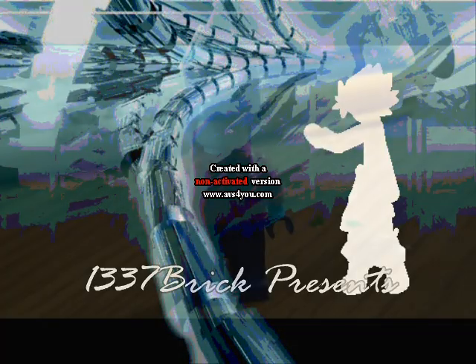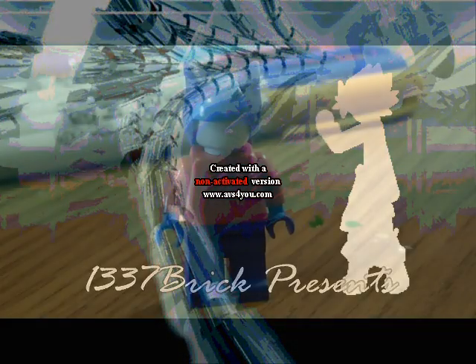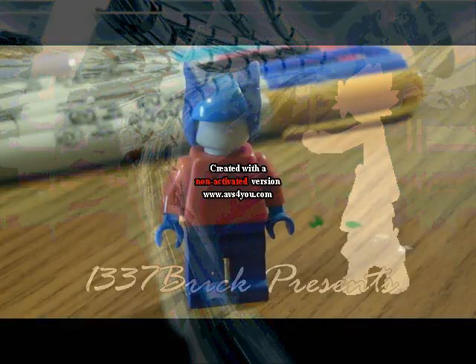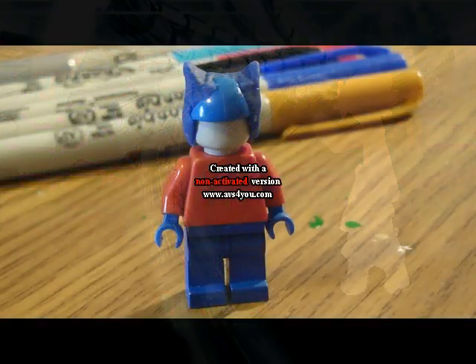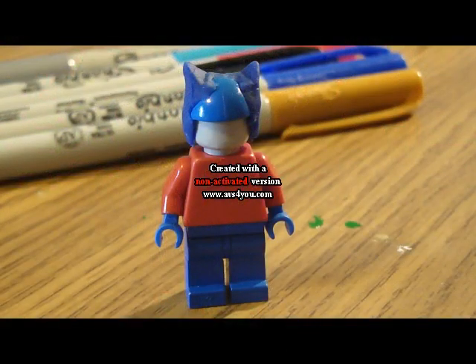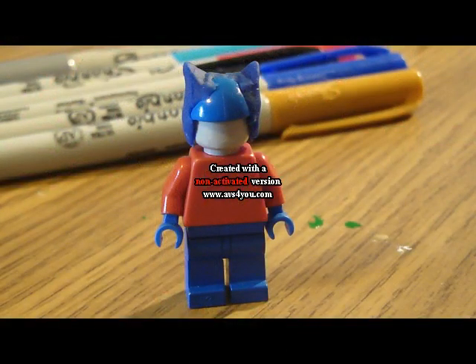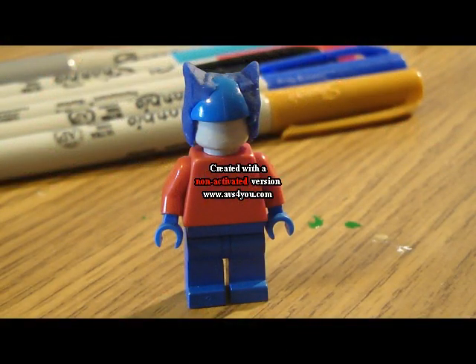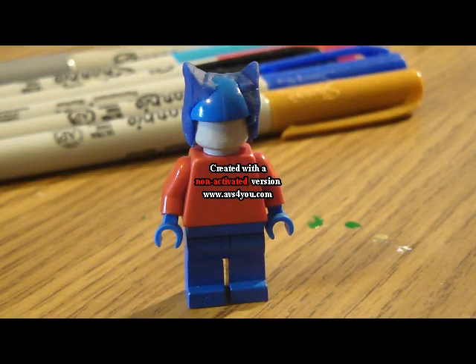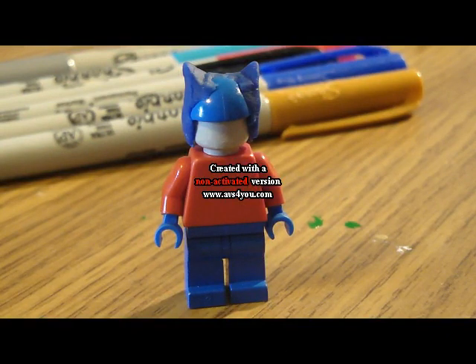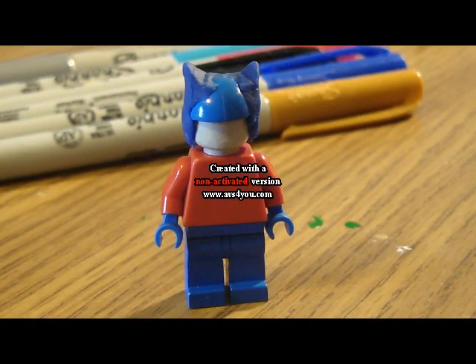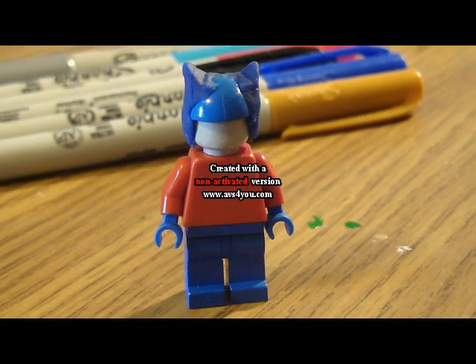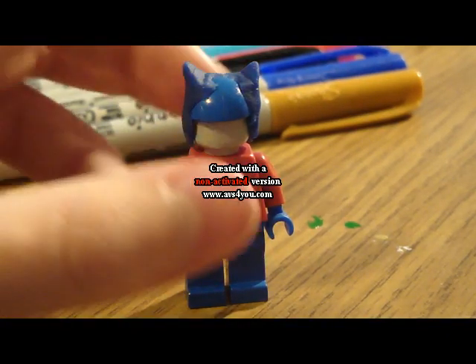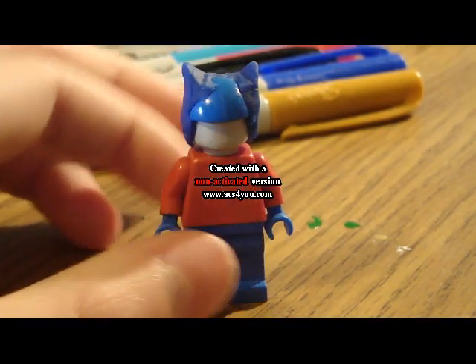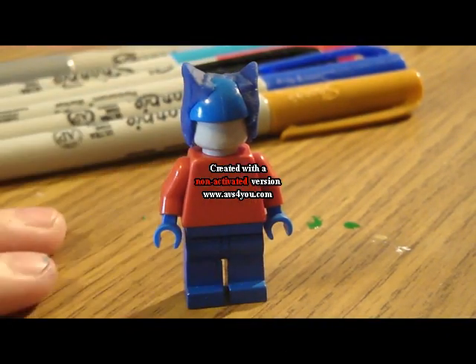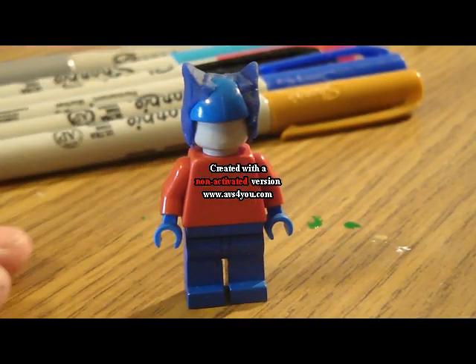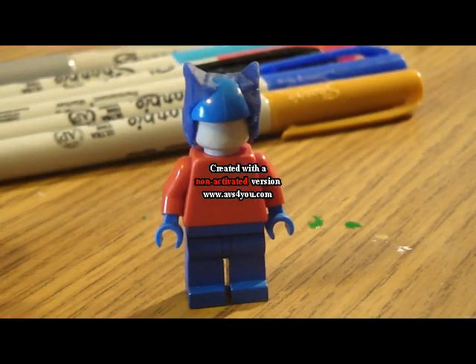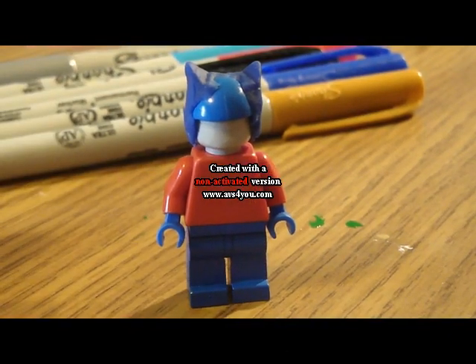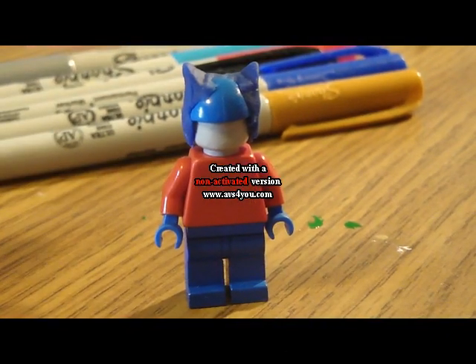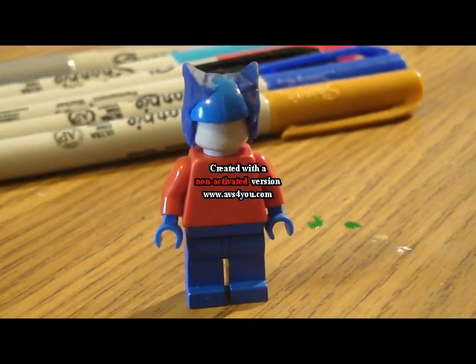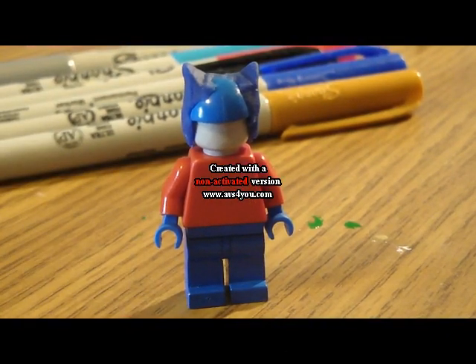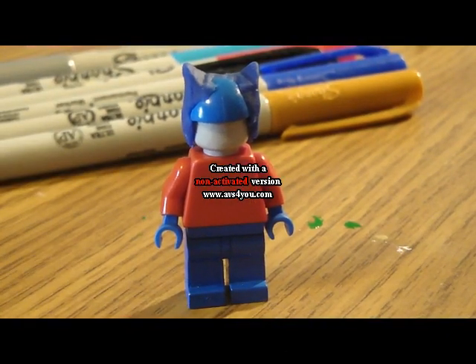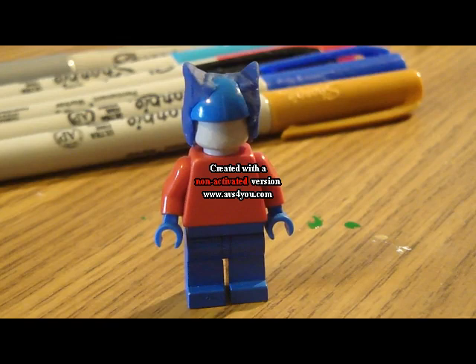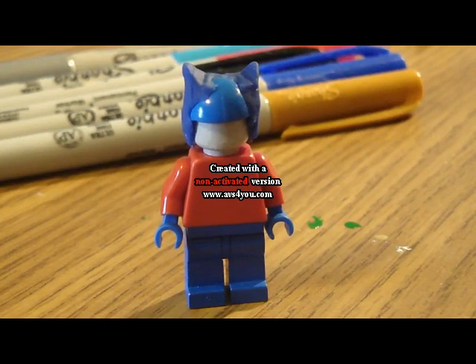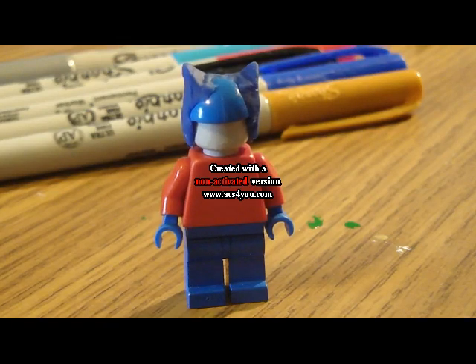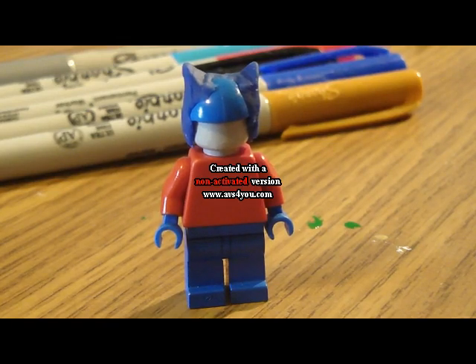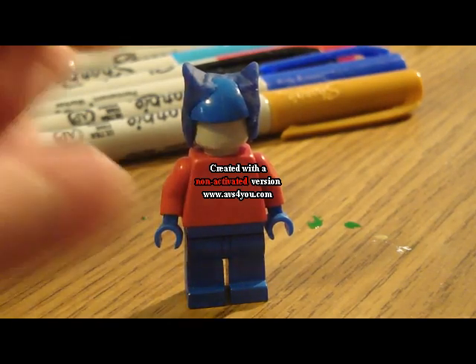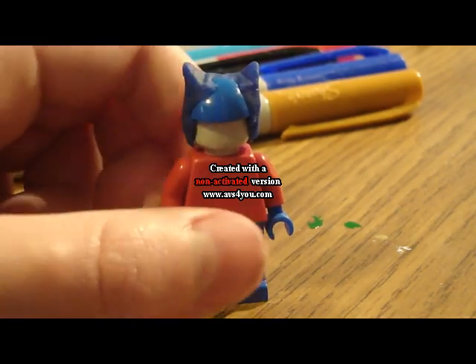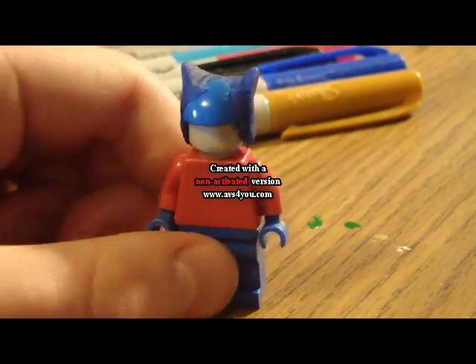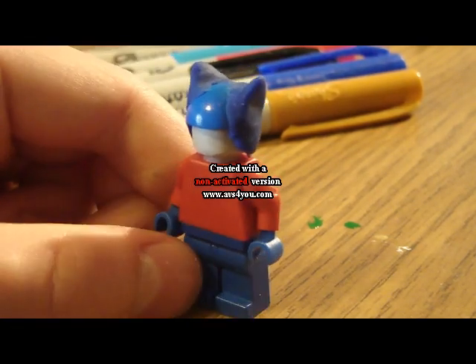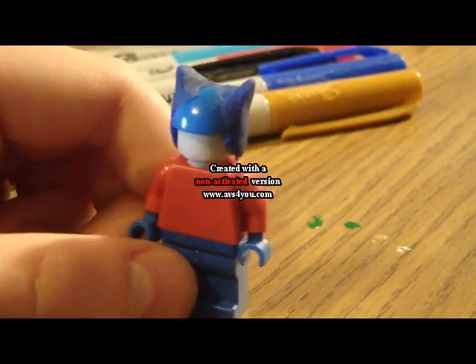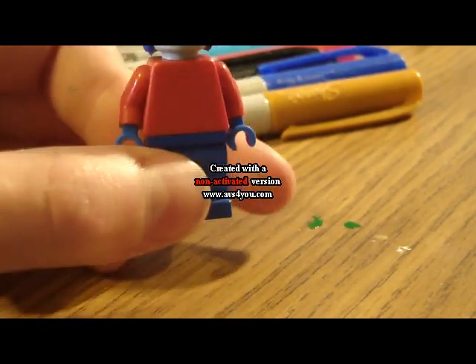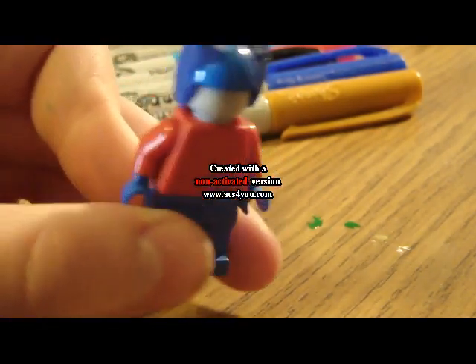Hey guys, it's Leetbrick. Today I'm doing this tutorial by request since I was already going to make a new Optimus Prime. I'm going to do a tutorial on him. This will be a totally different version.